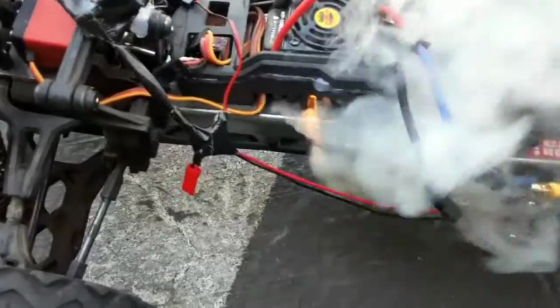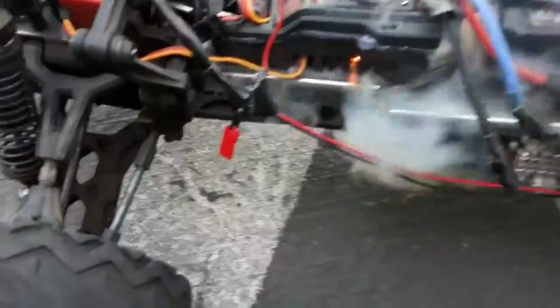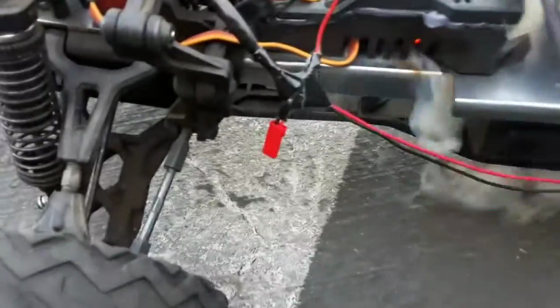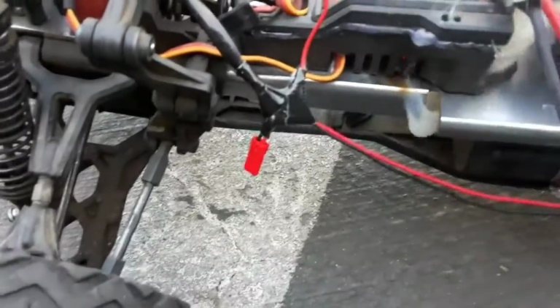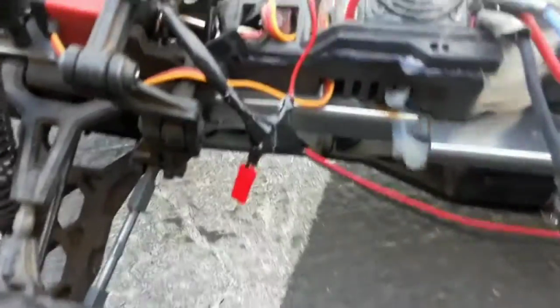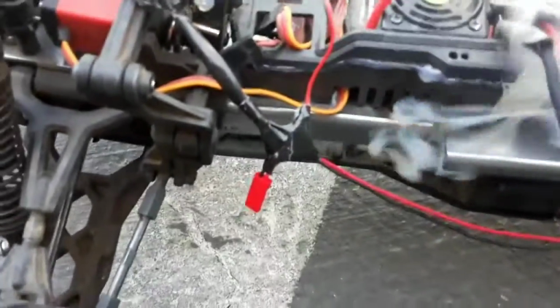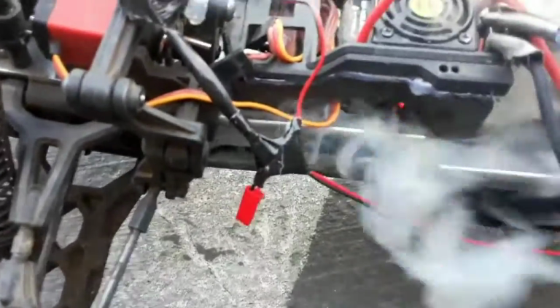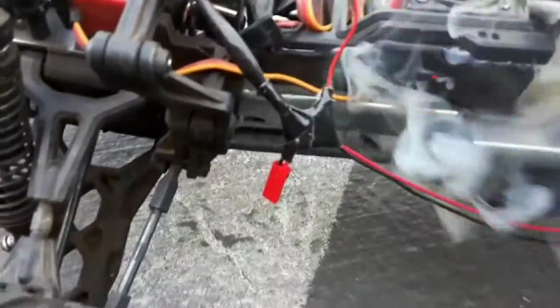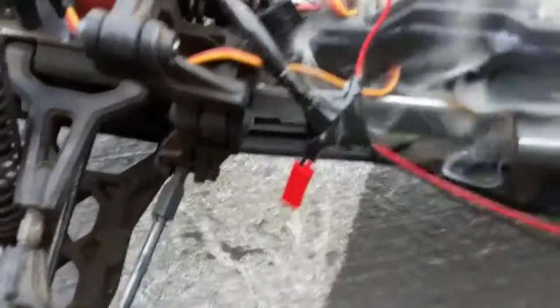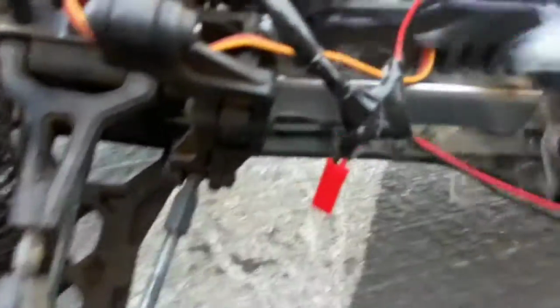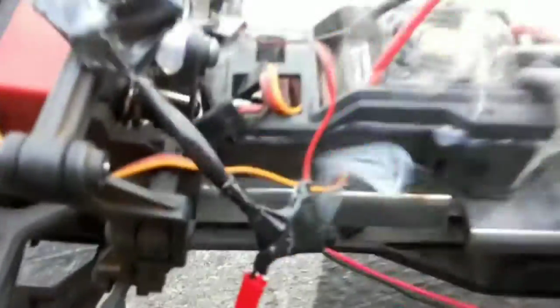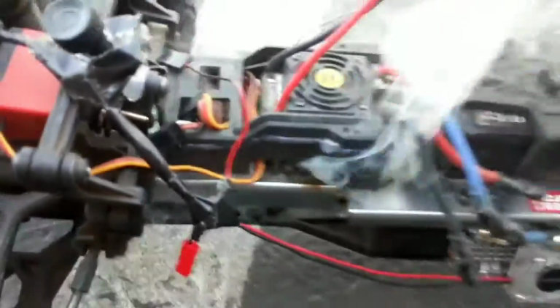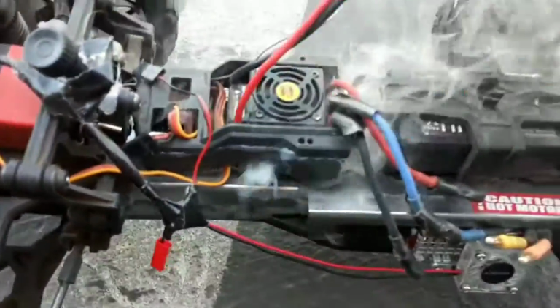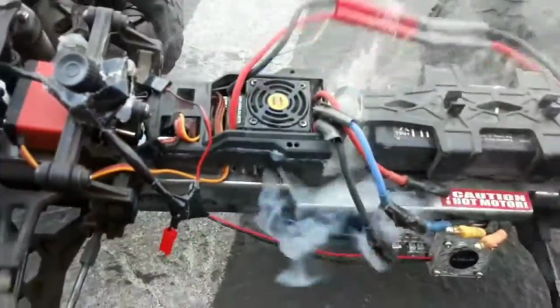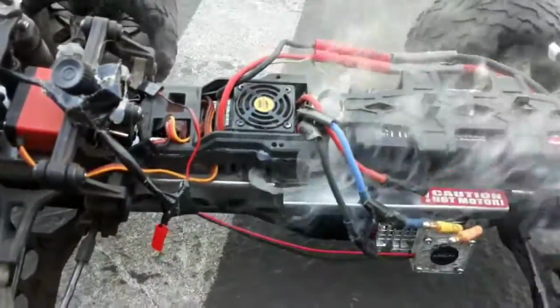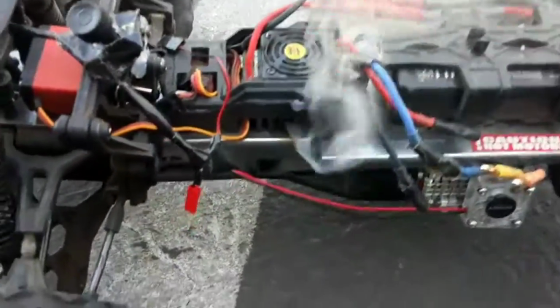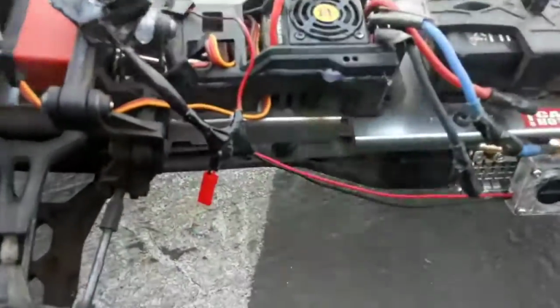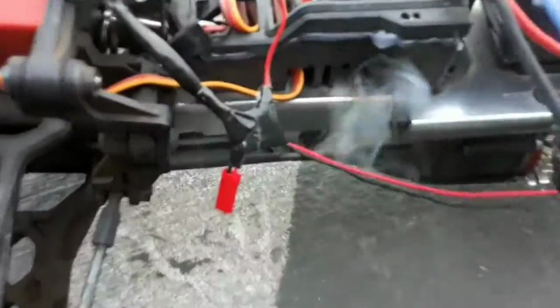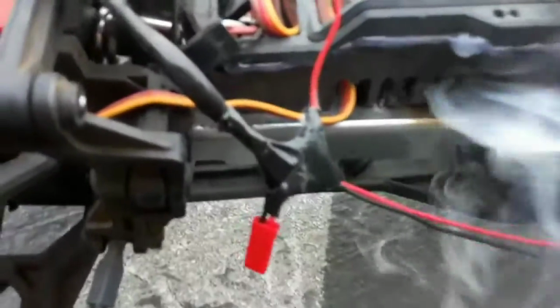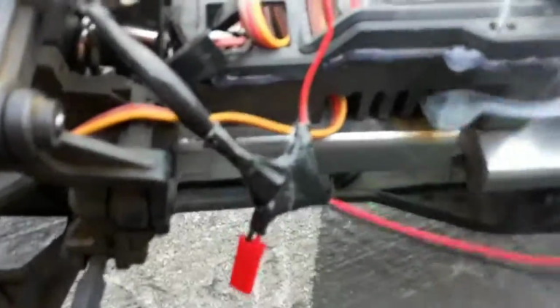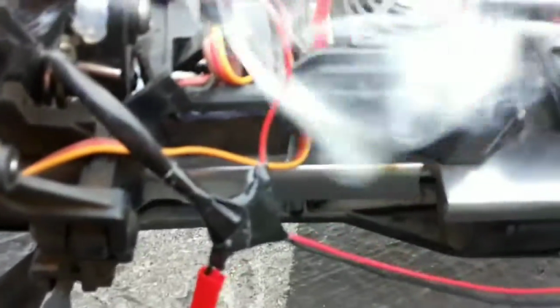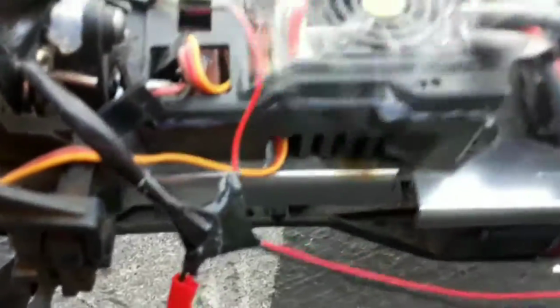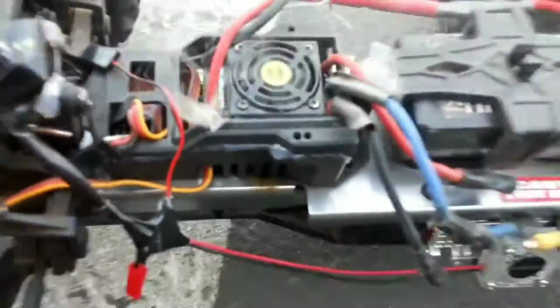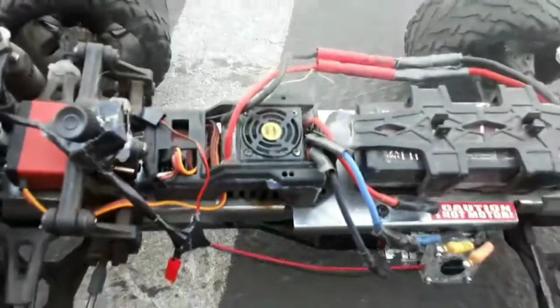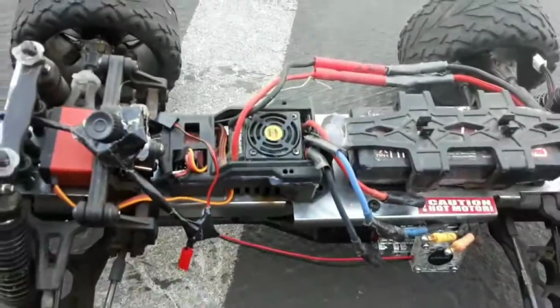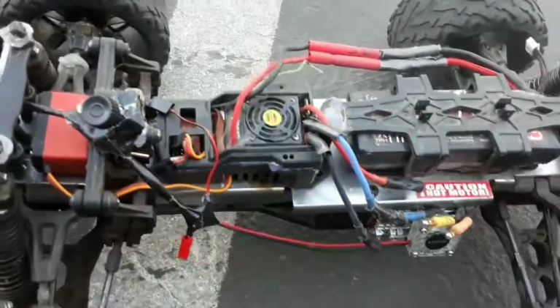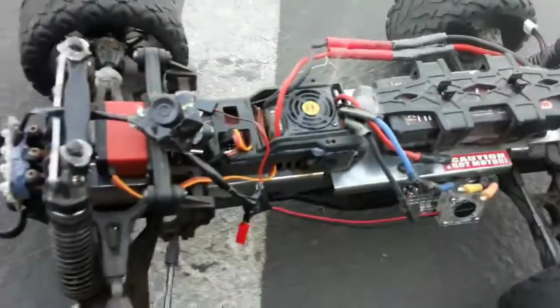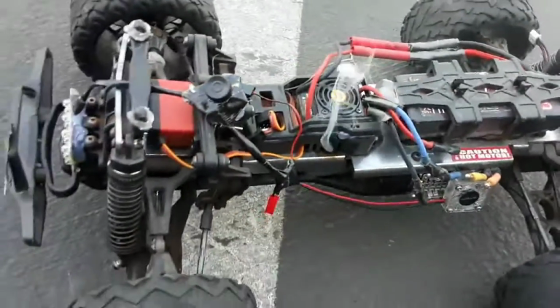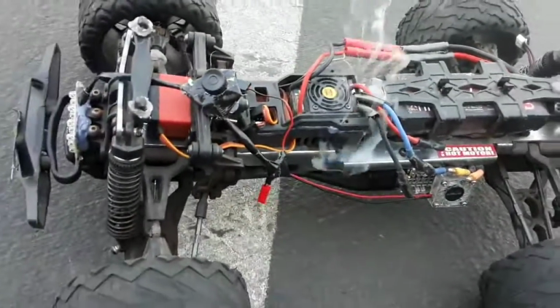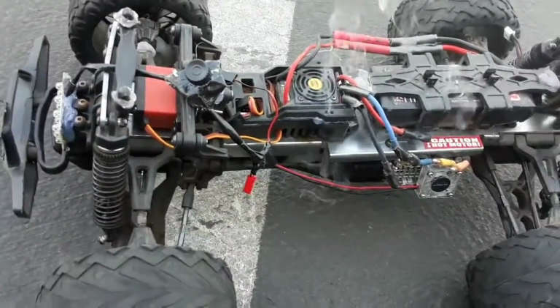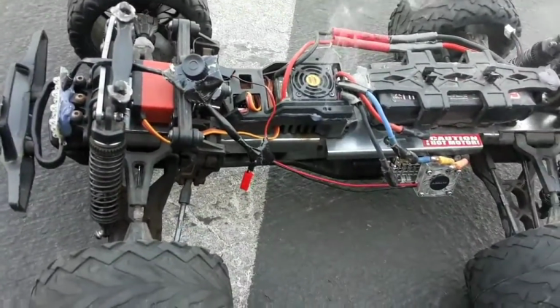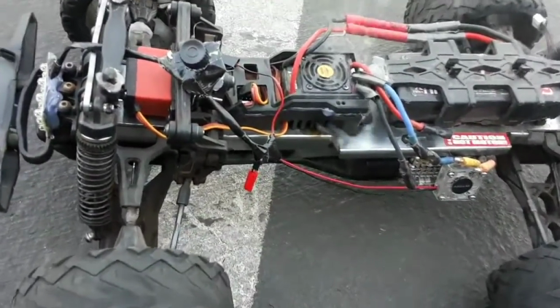Is this fire? You see smoke? Yes, that's what I want to show you guys. Look at it all — oh, look at that! It stinks. Smoking — smoking ESC on a Terremoto by Redcat.